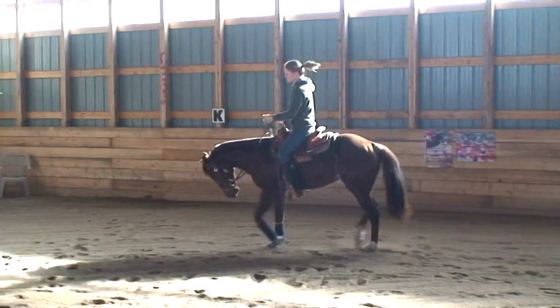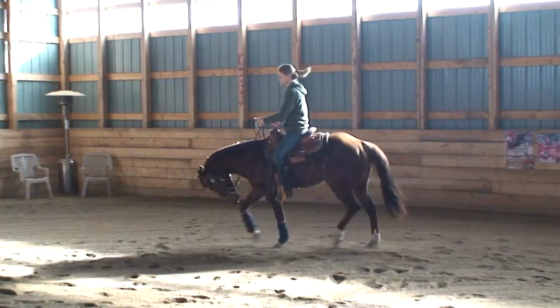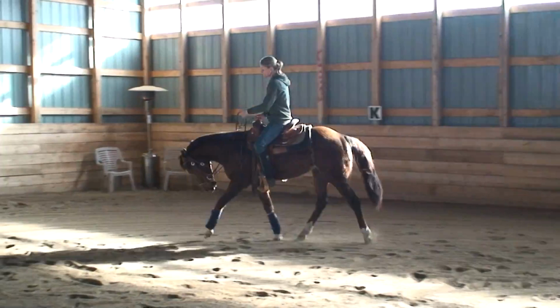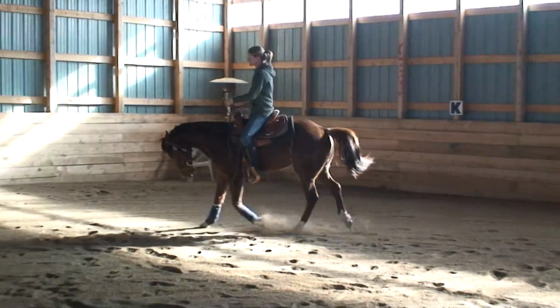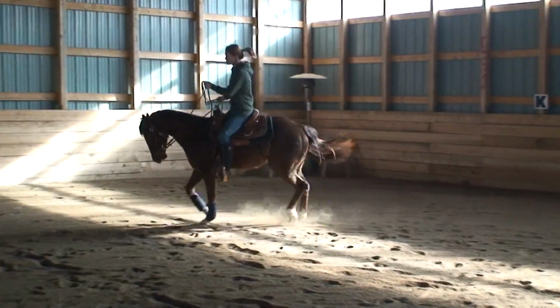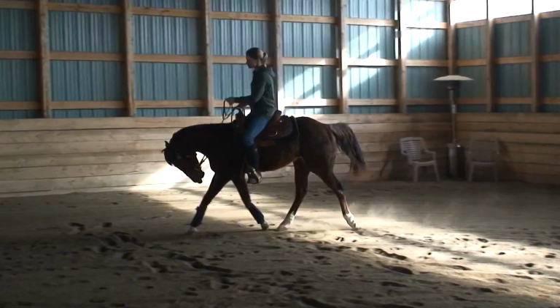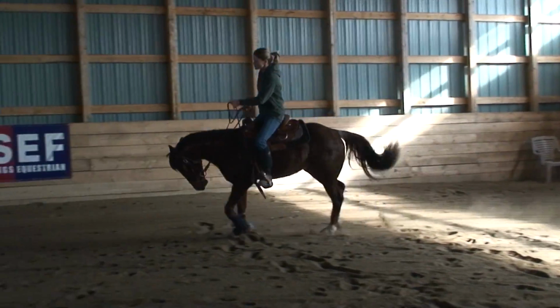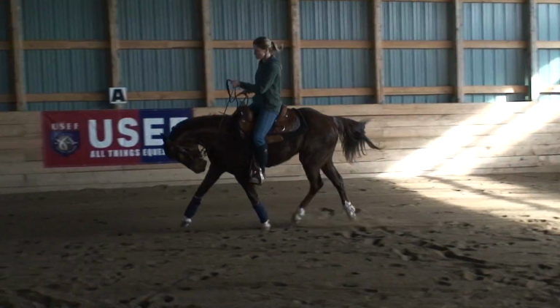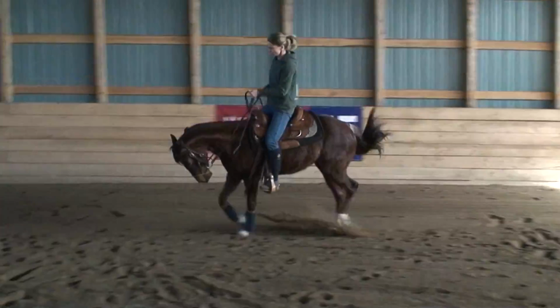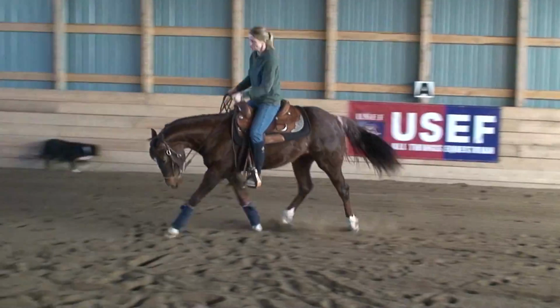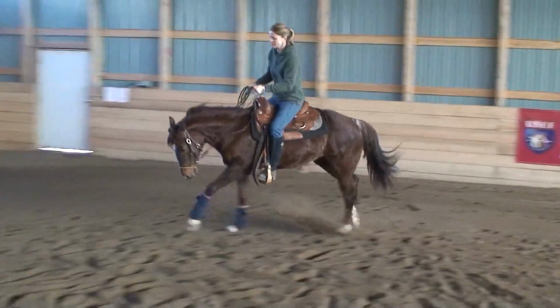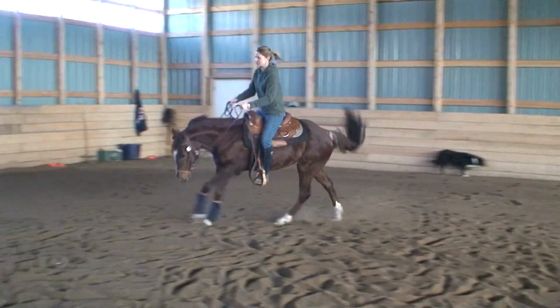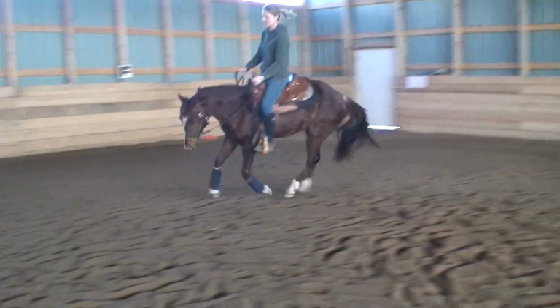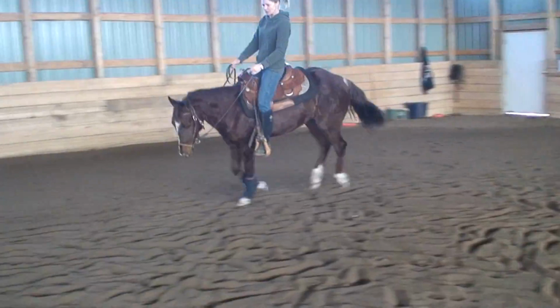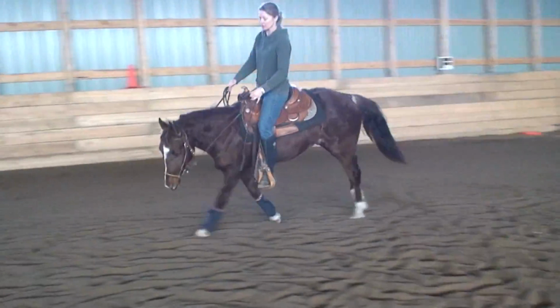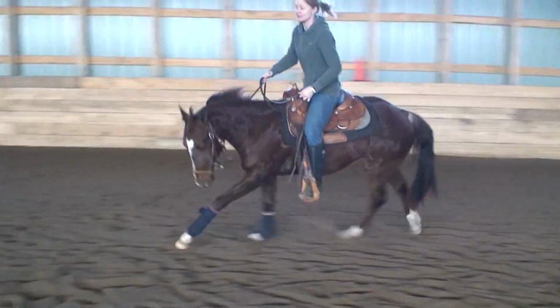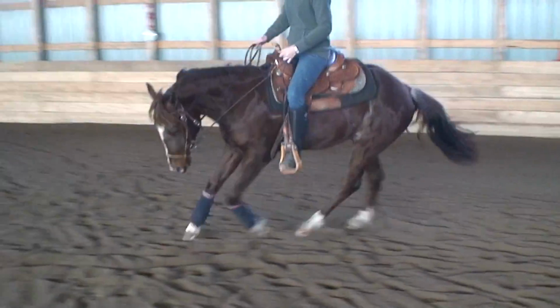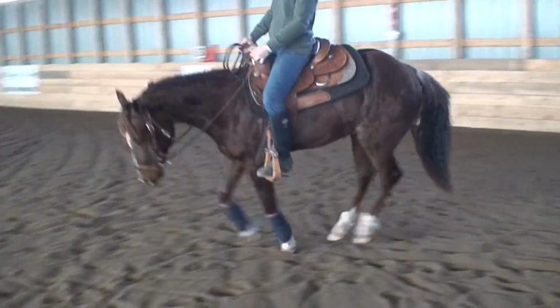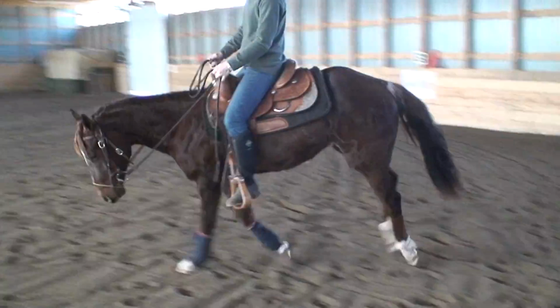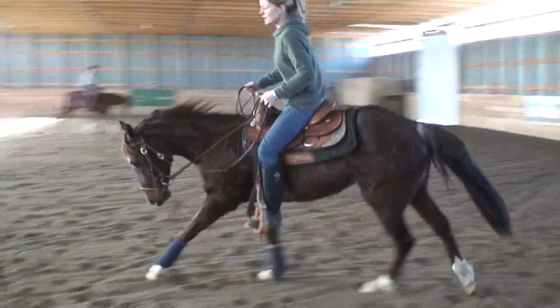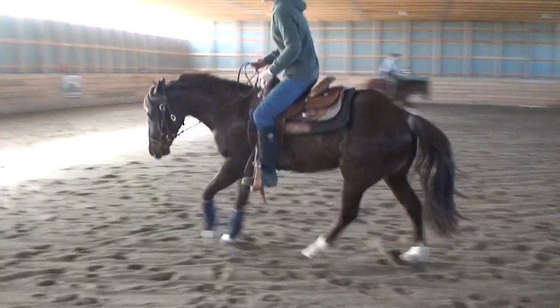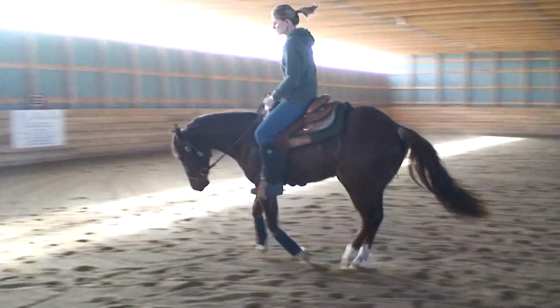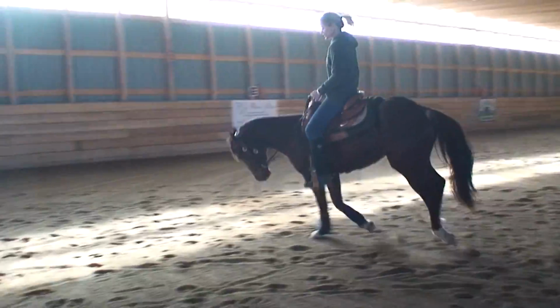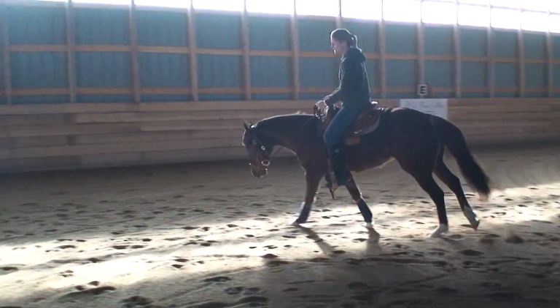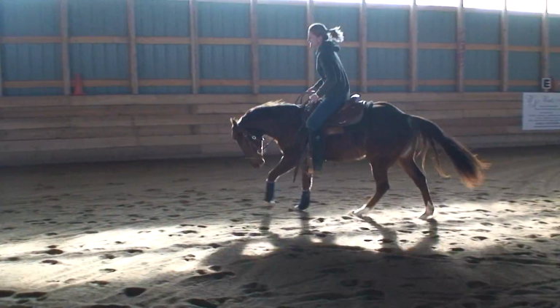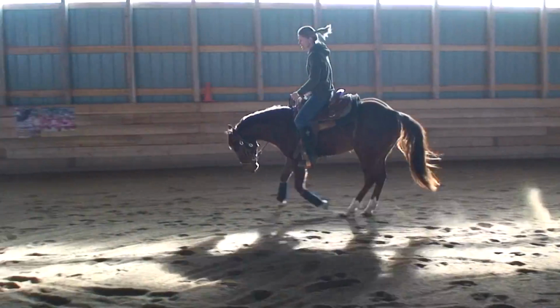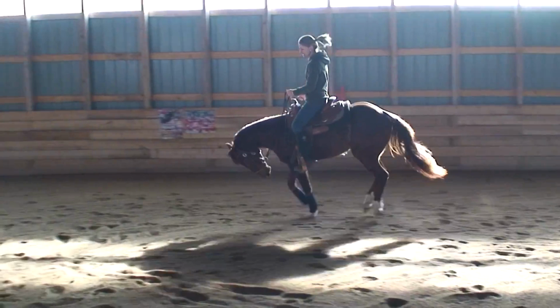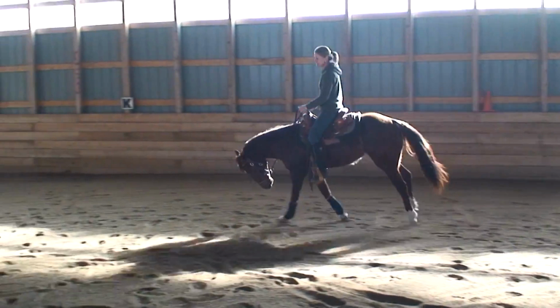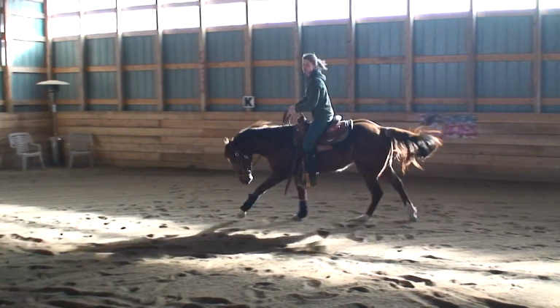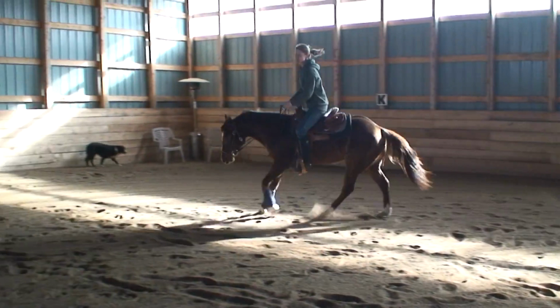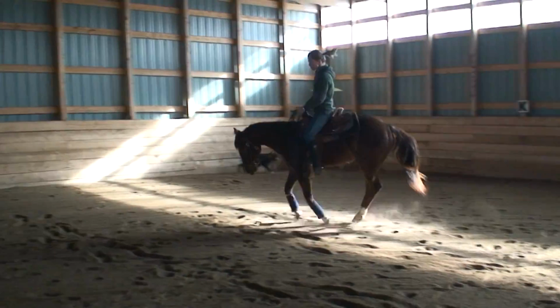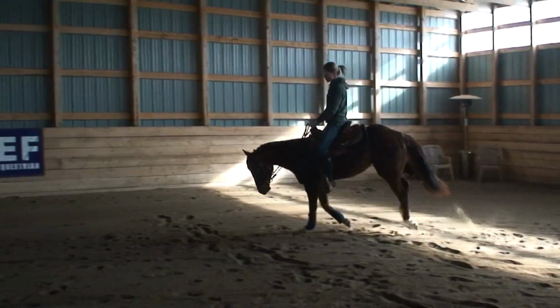Lift and kiss. She's starting to go into it now. And then eventually she starts eliminating that jaw and just kiss her up into the lope.